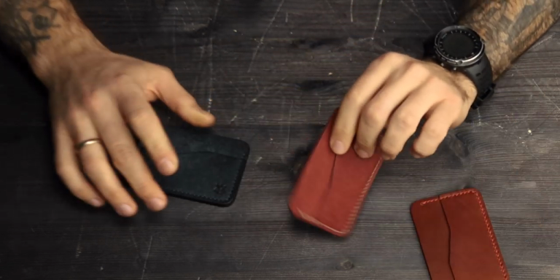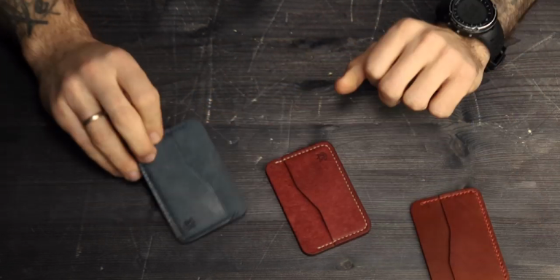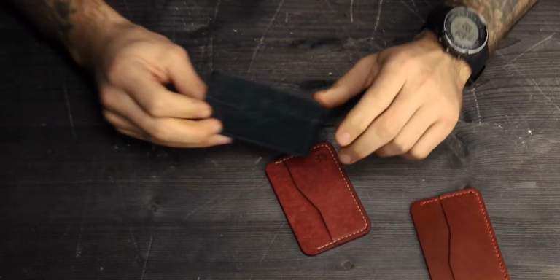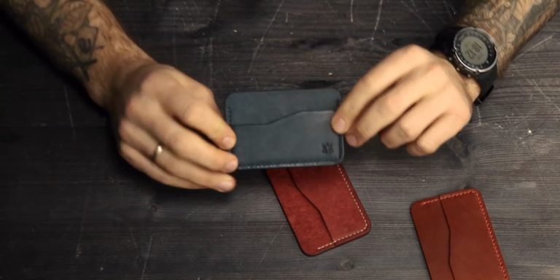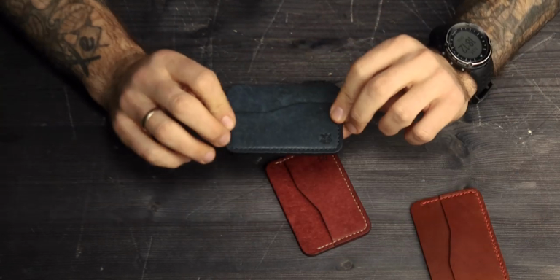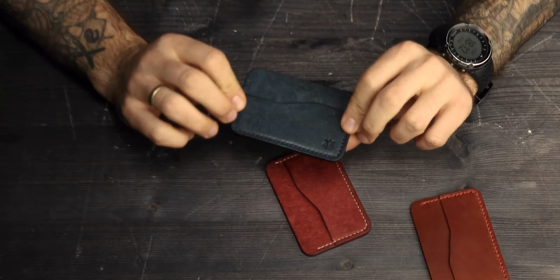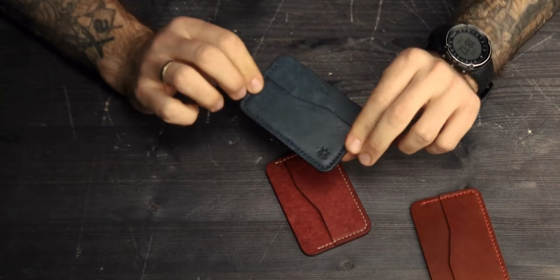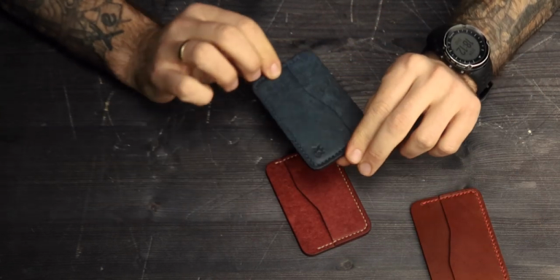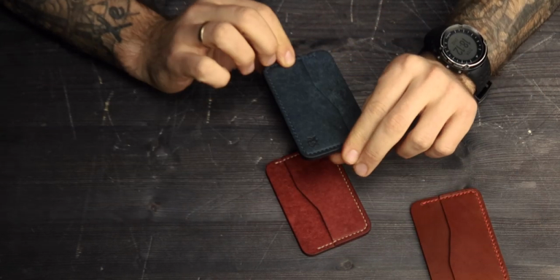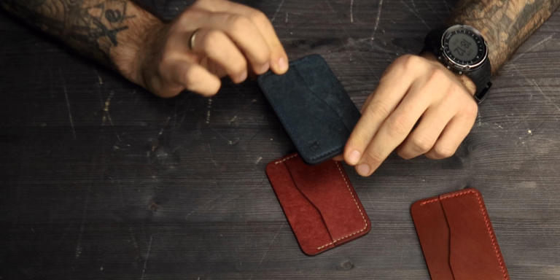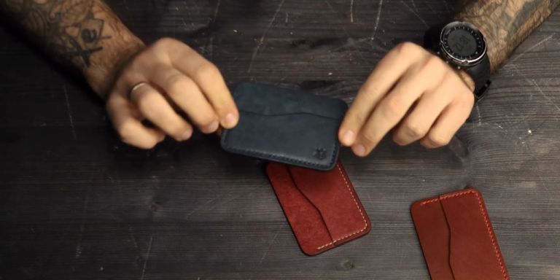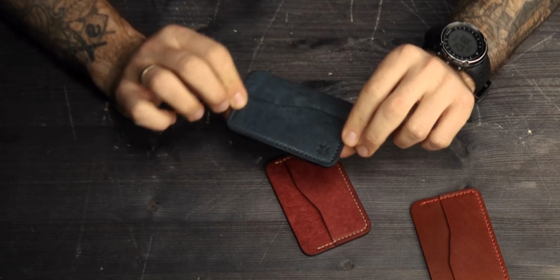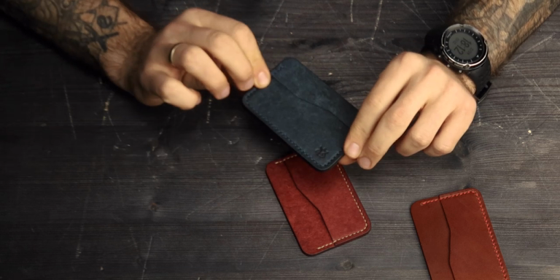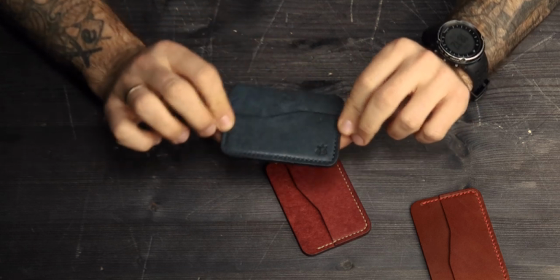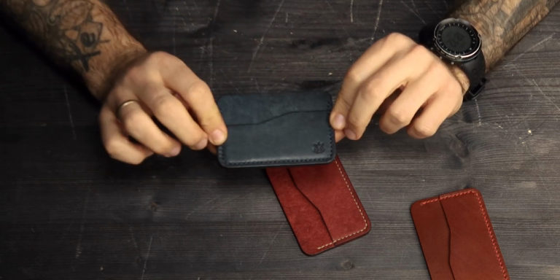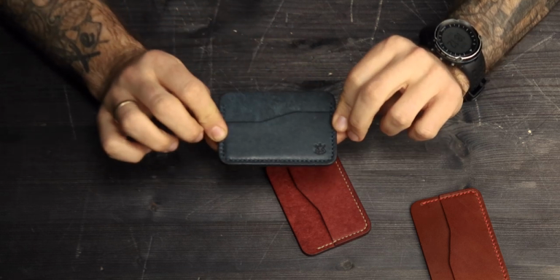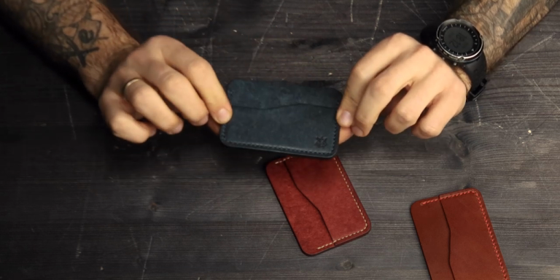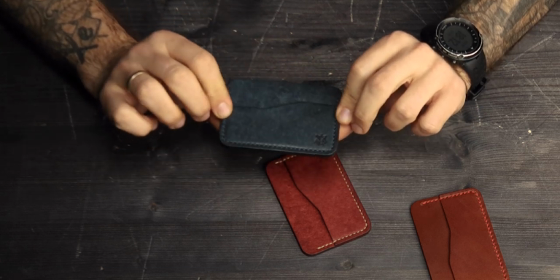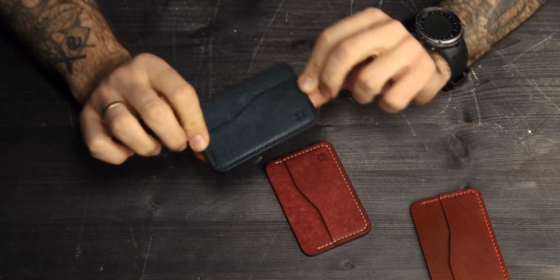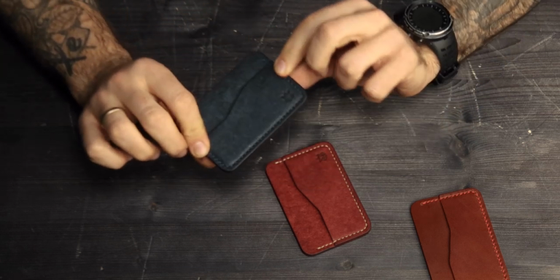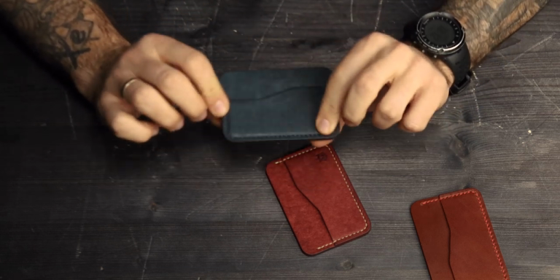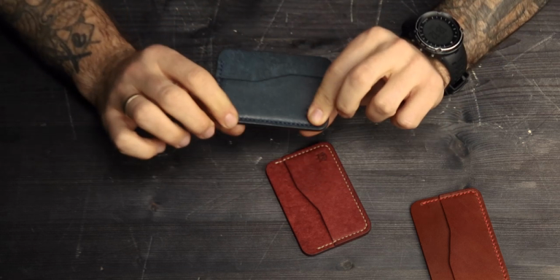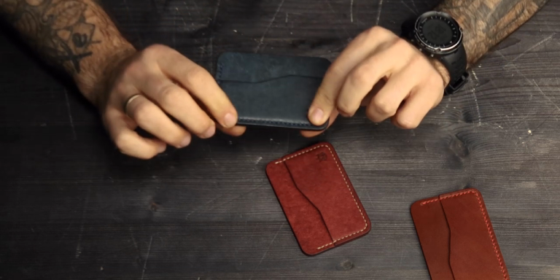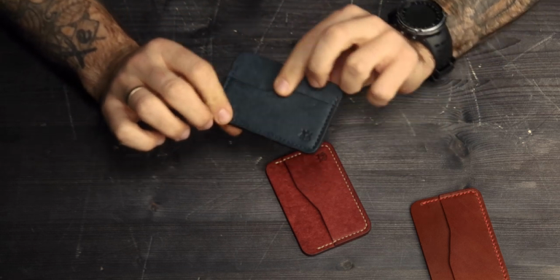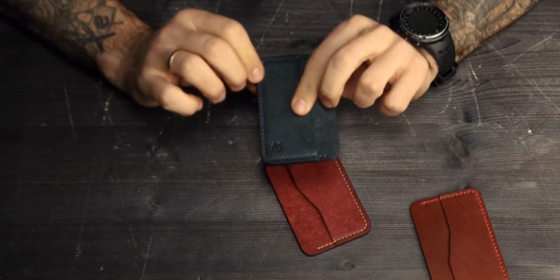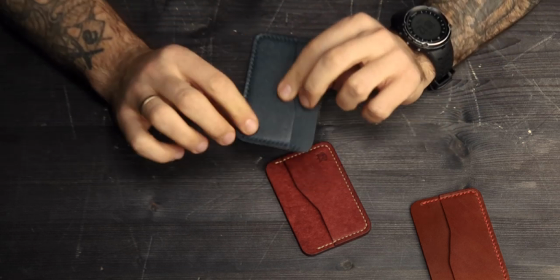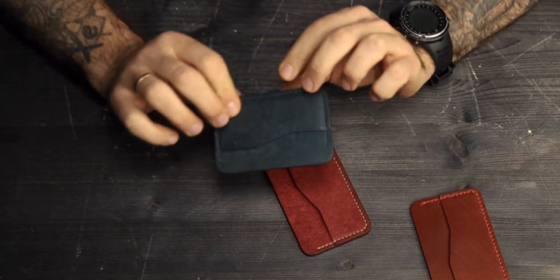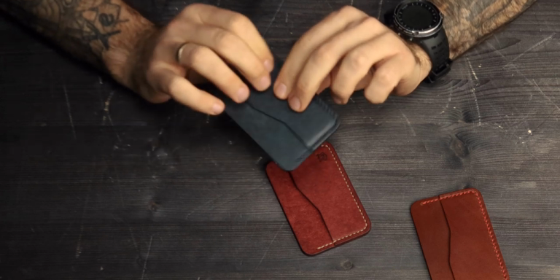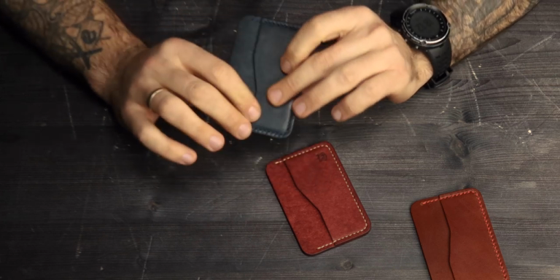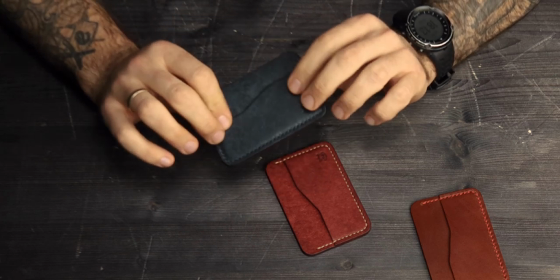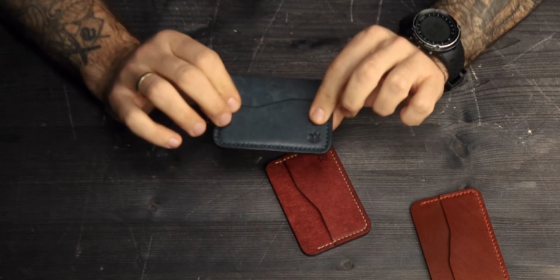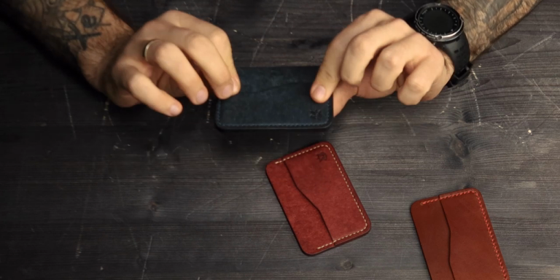Here is a Pueblo leather card holder in navy color, hand stitched with dark blue Ritza Tiger thread.